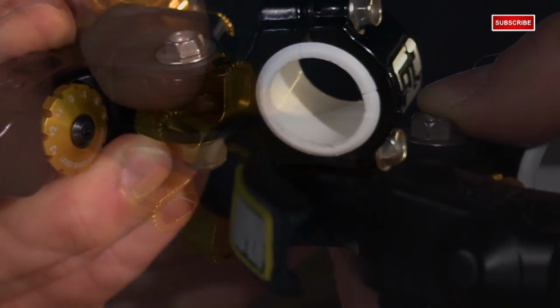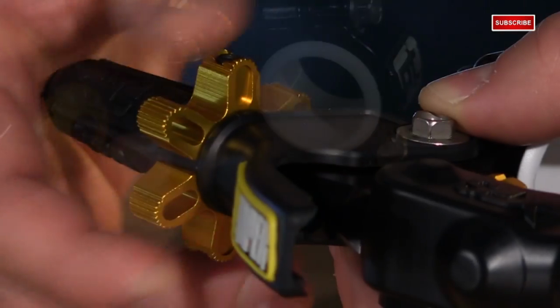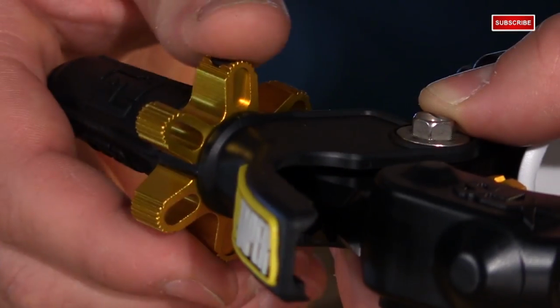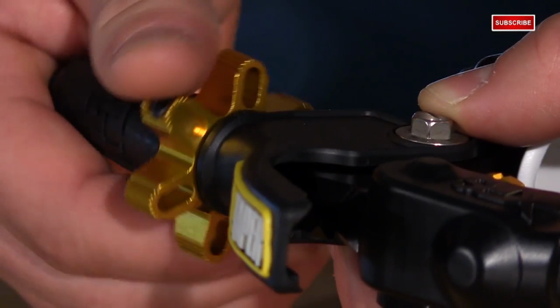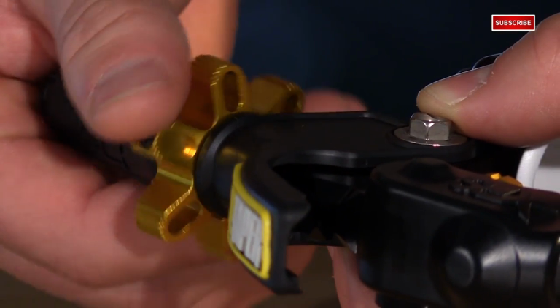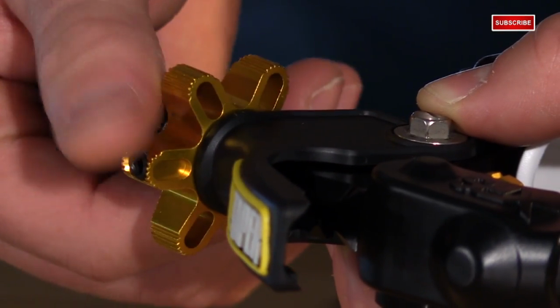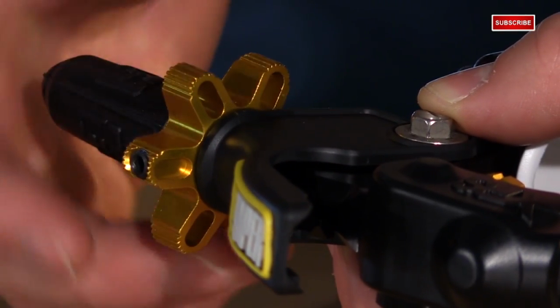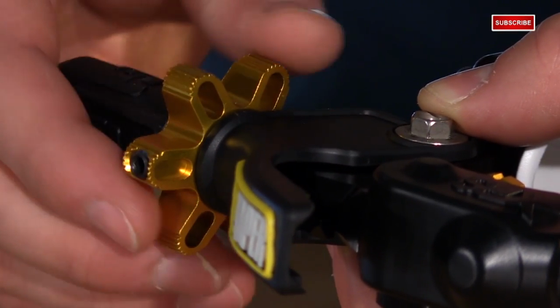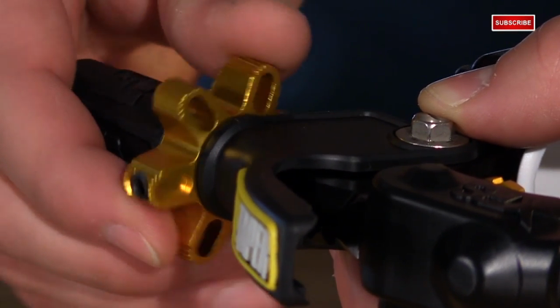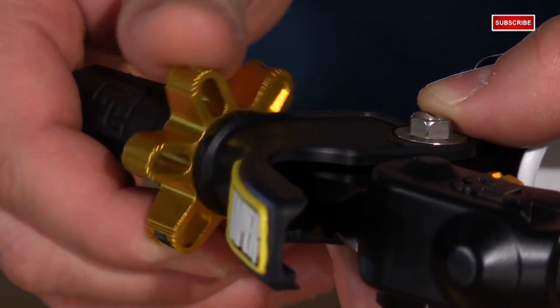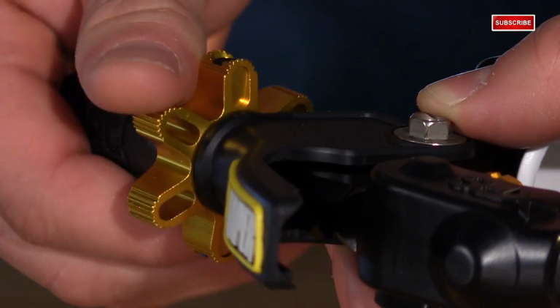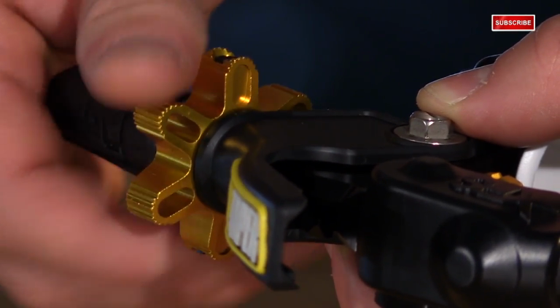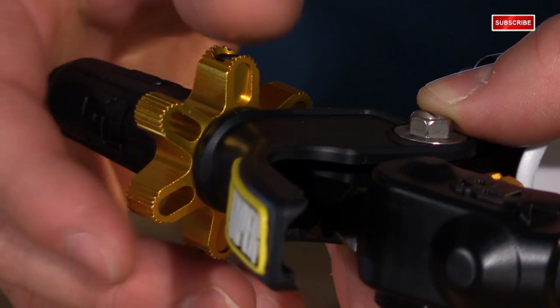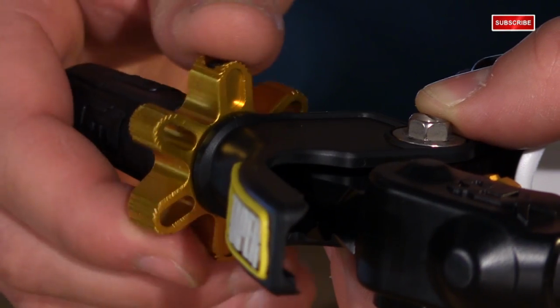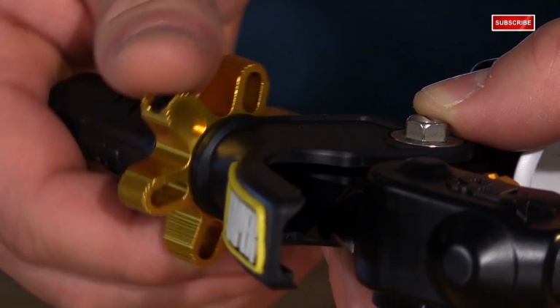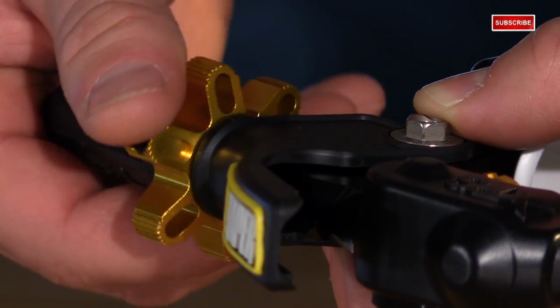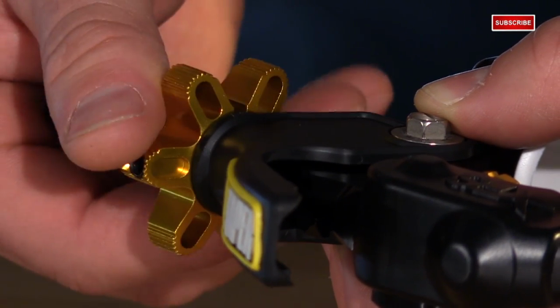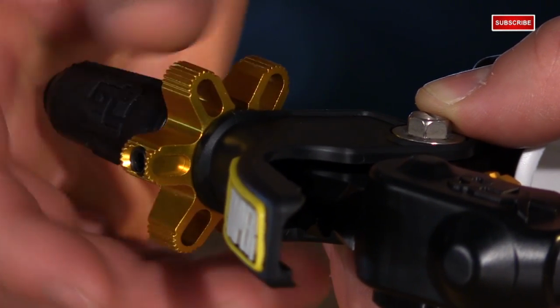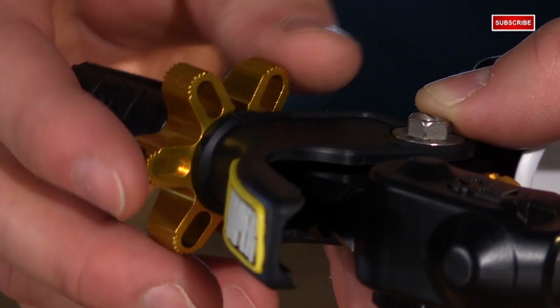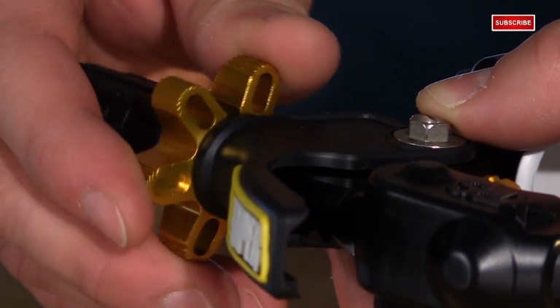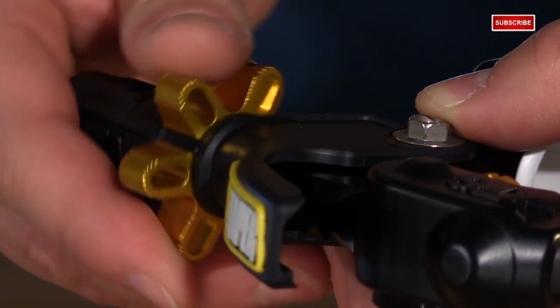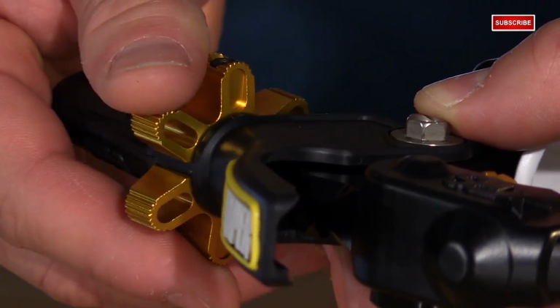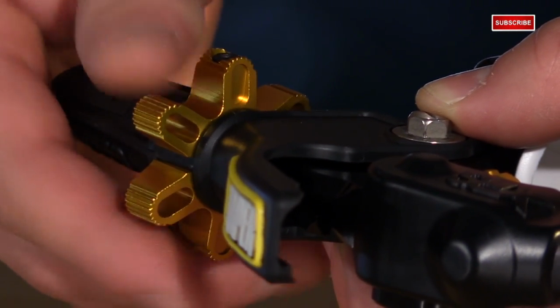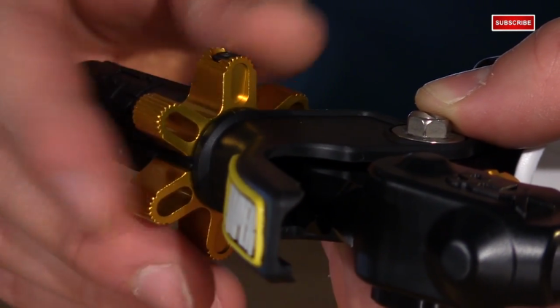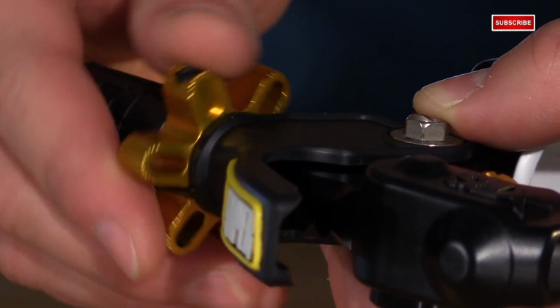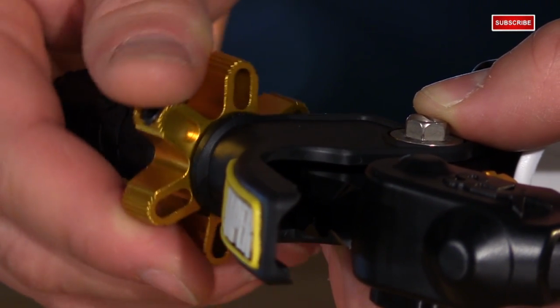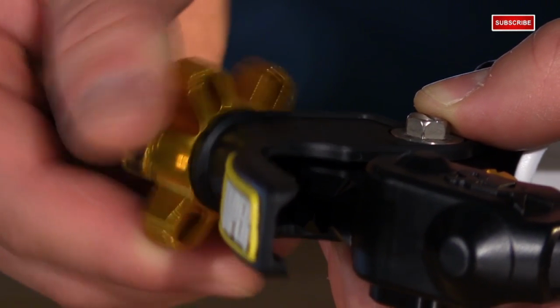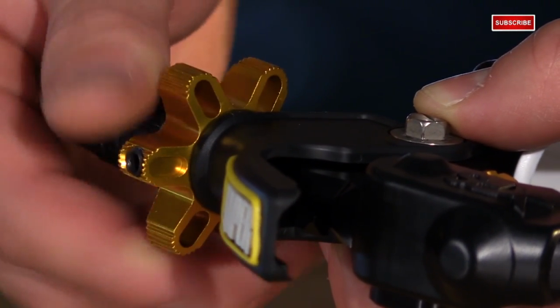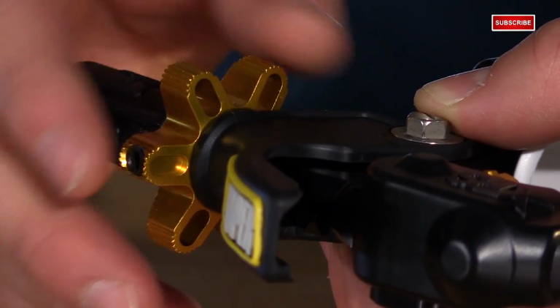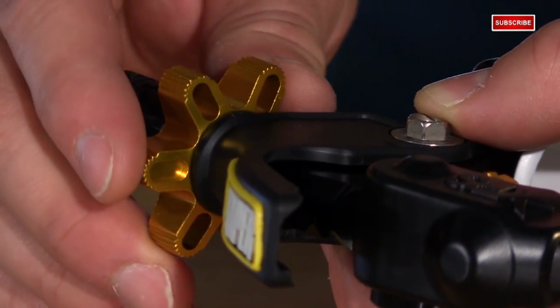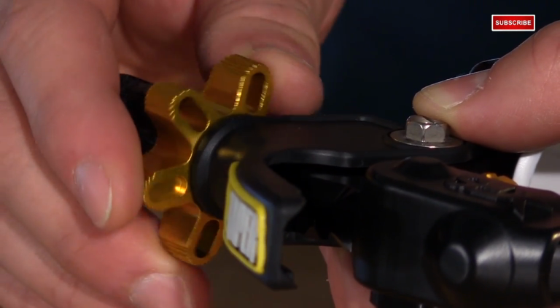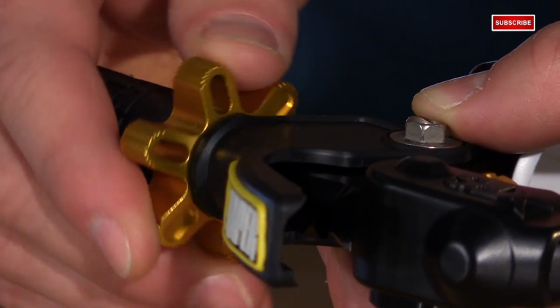Now, you also have the adjustment star right here, so this is going to allow you to adjust the cables without any tools, and it has a cool anodized finish to it.